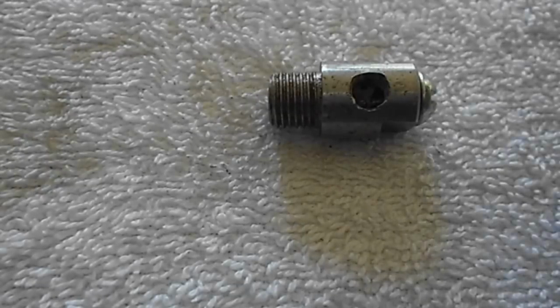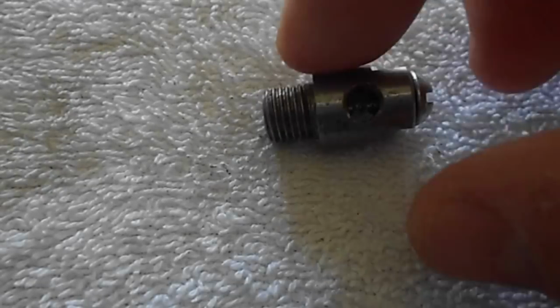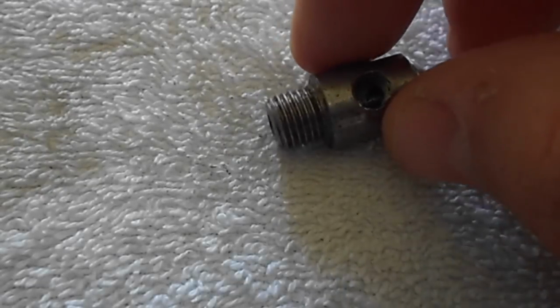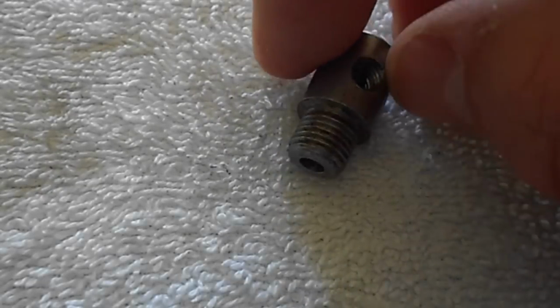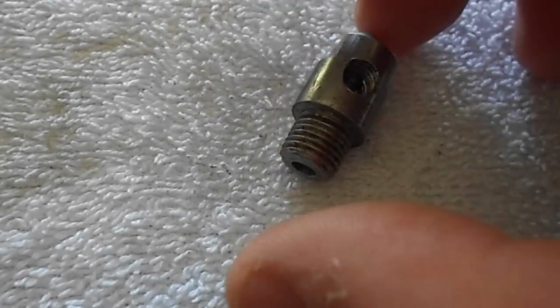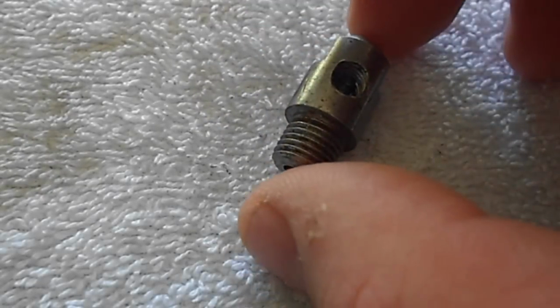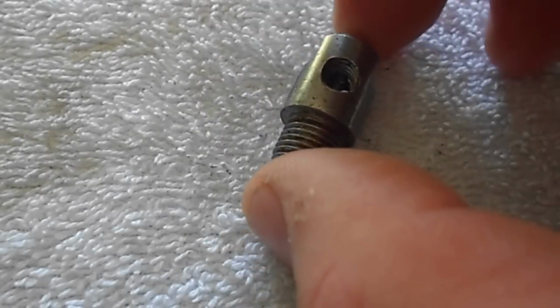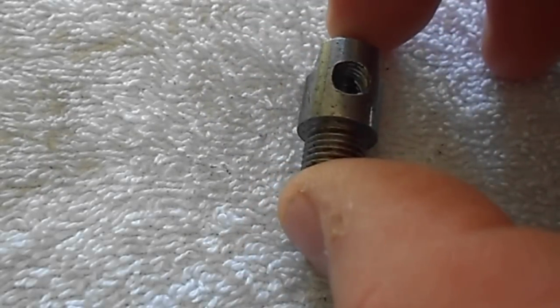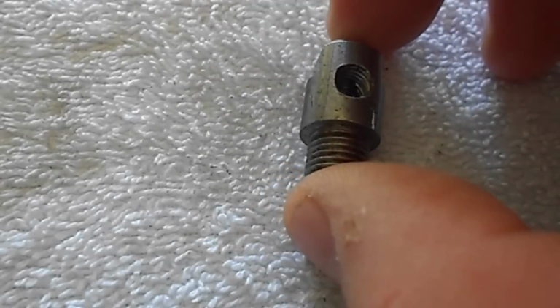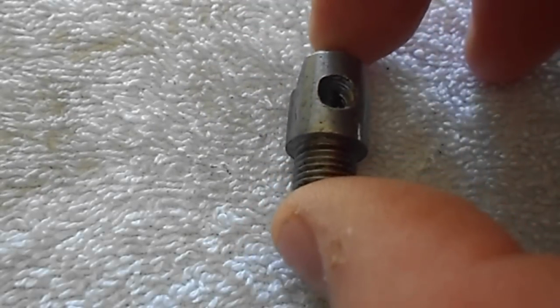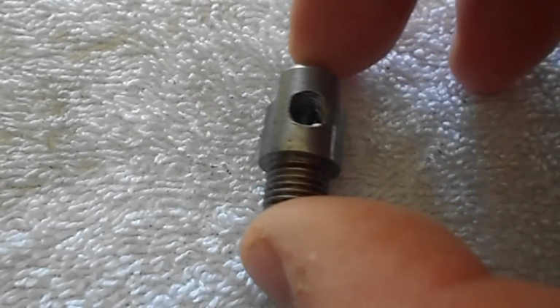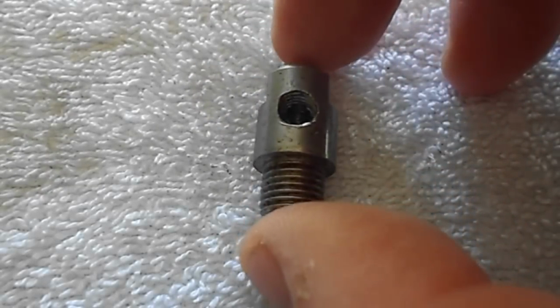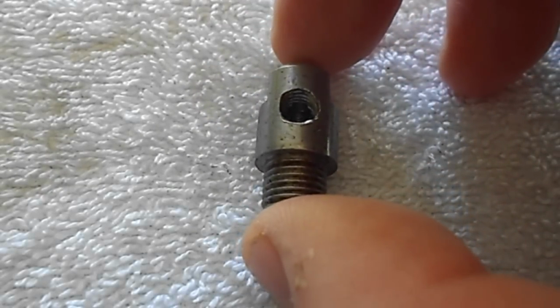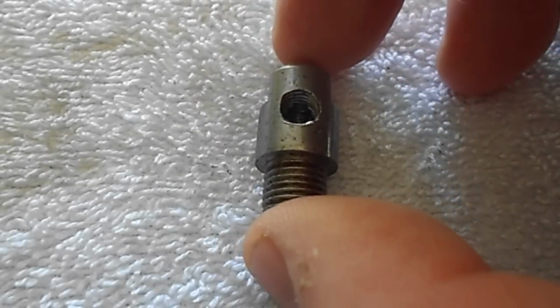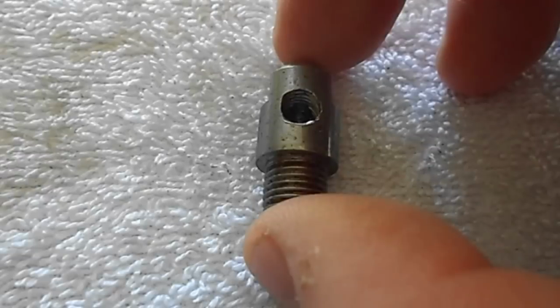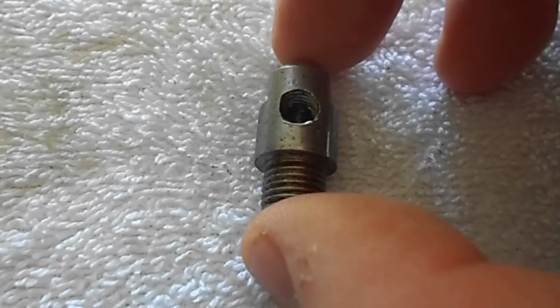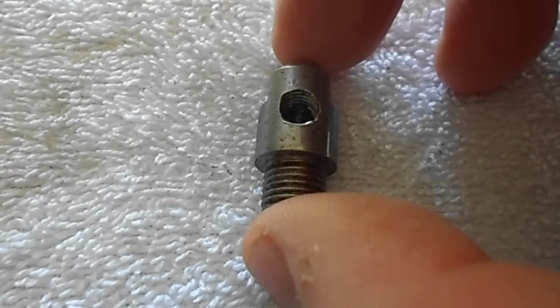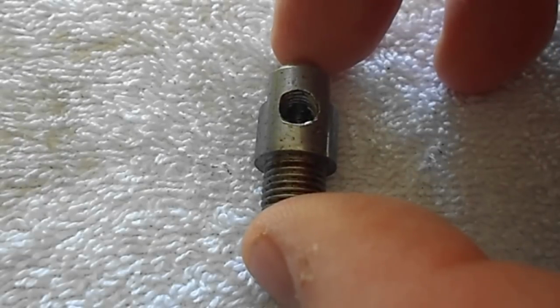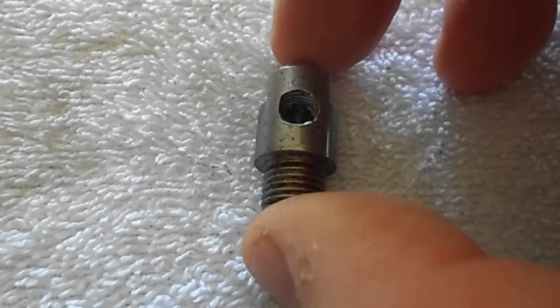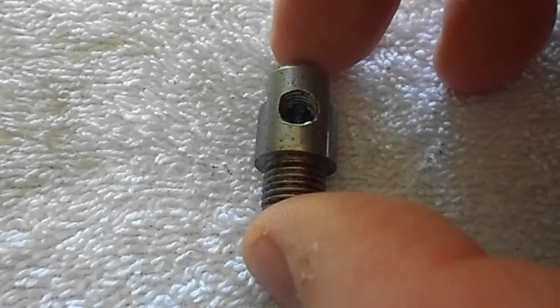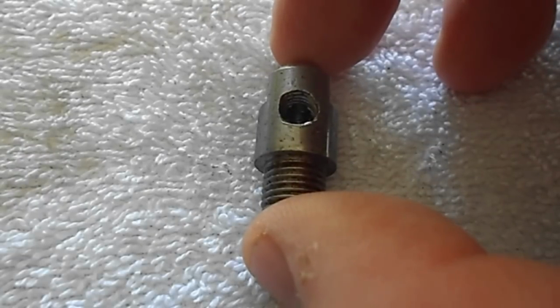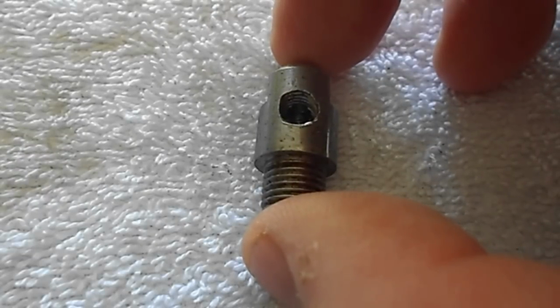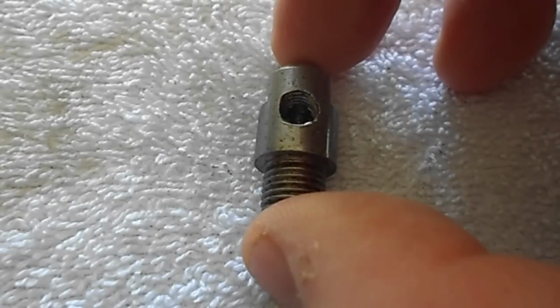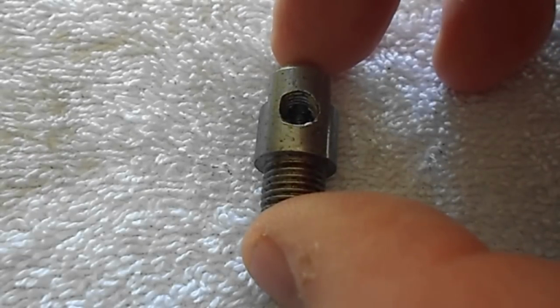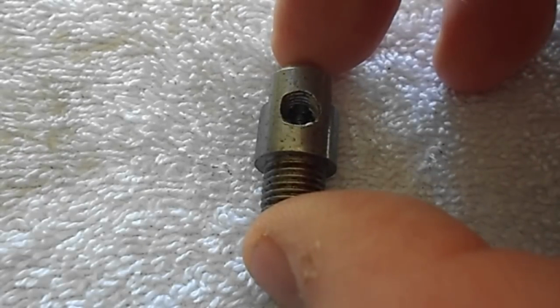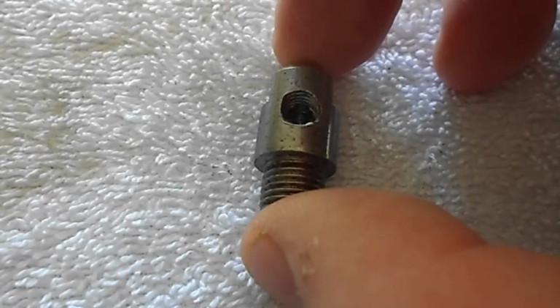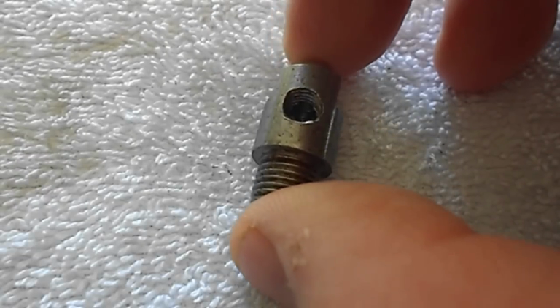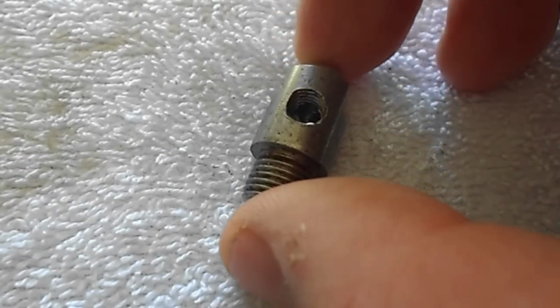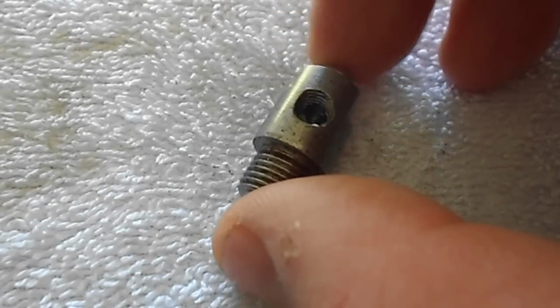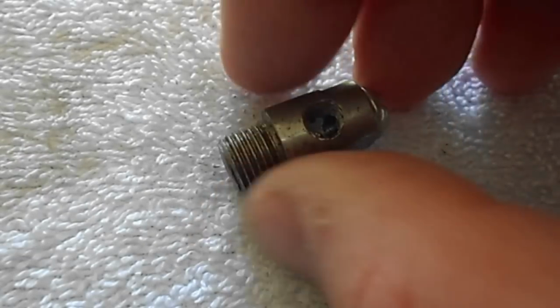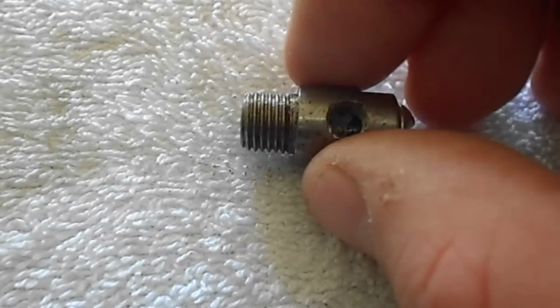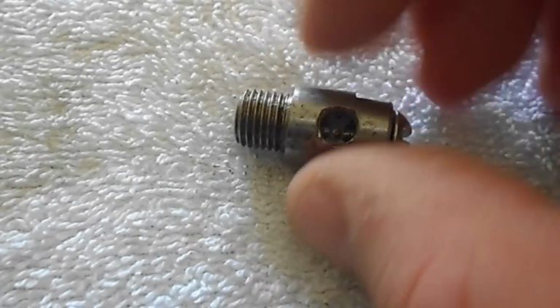Hi, this is Neil and I've got these powder drums that I sell. This is a half inch body, drilled, 3-8ths 24 threads.